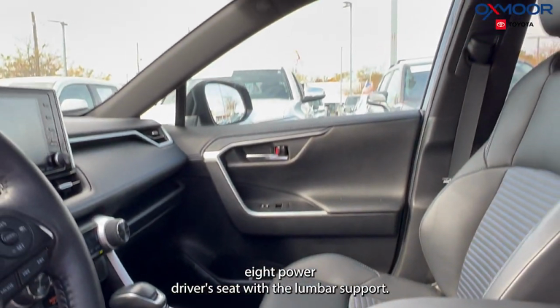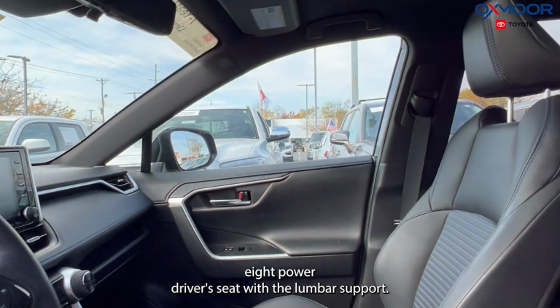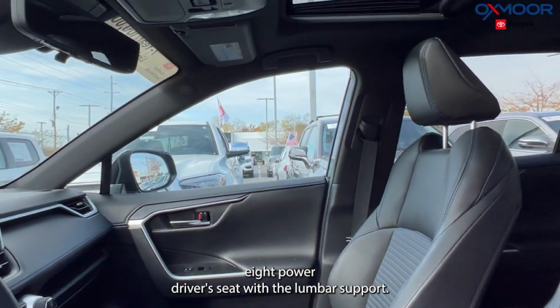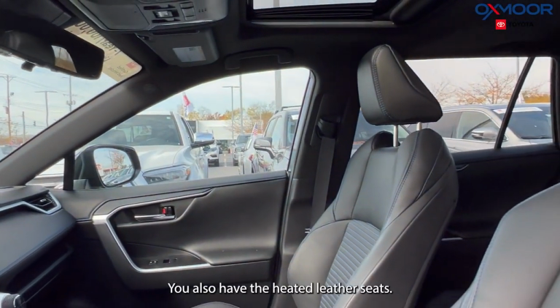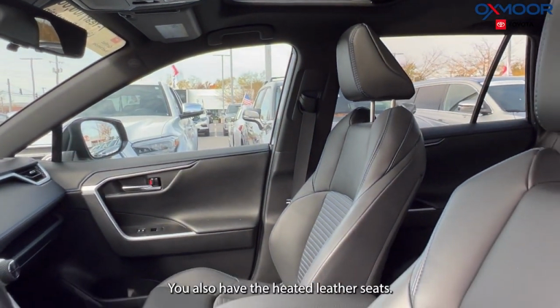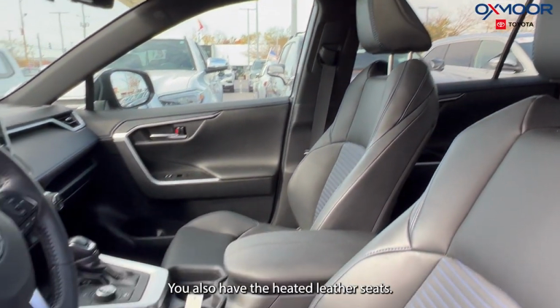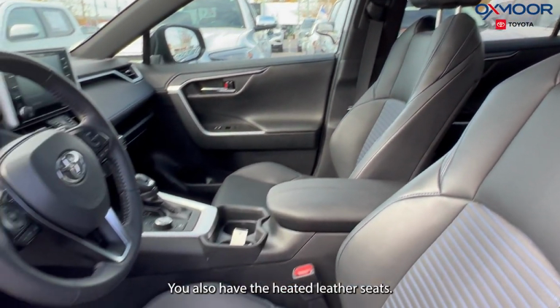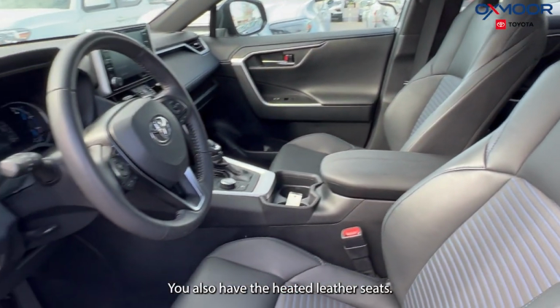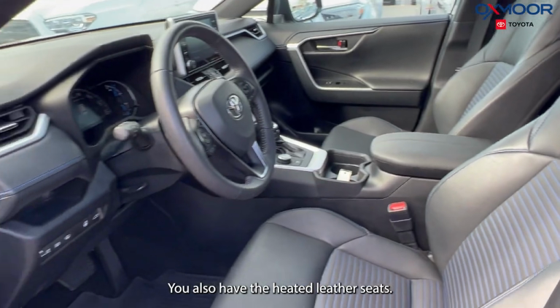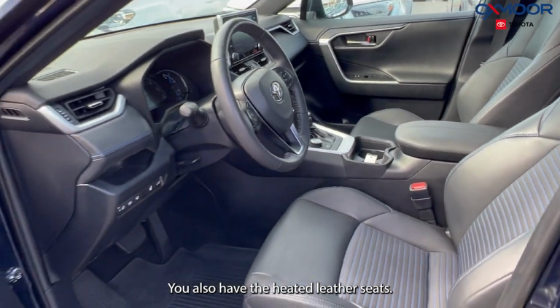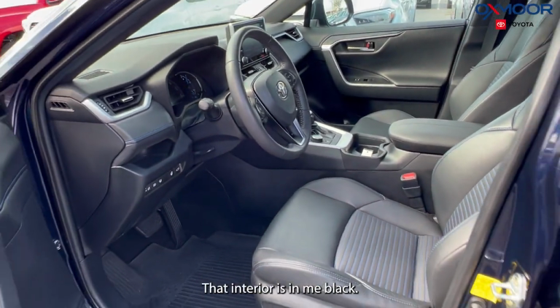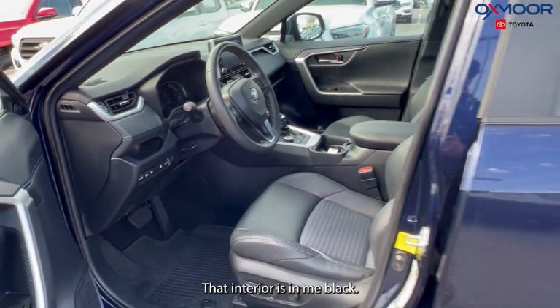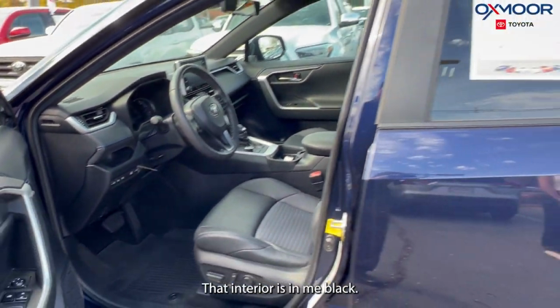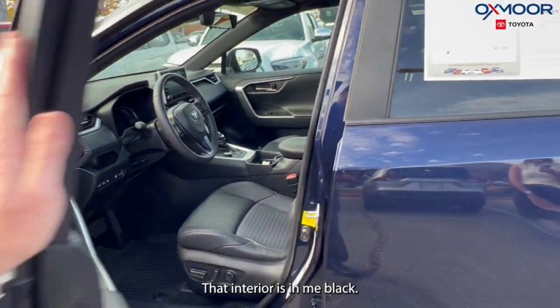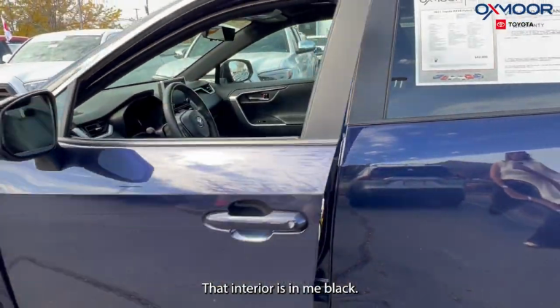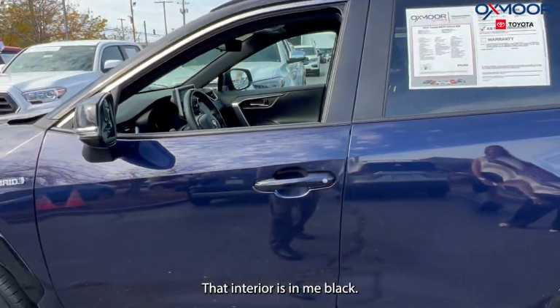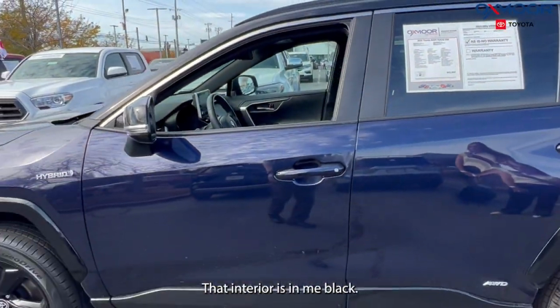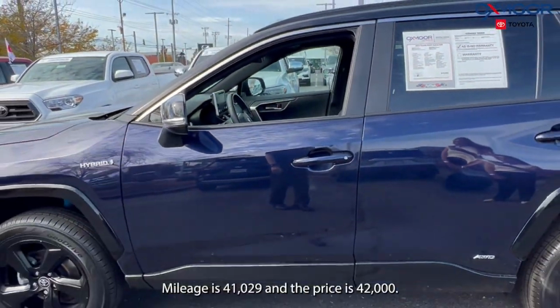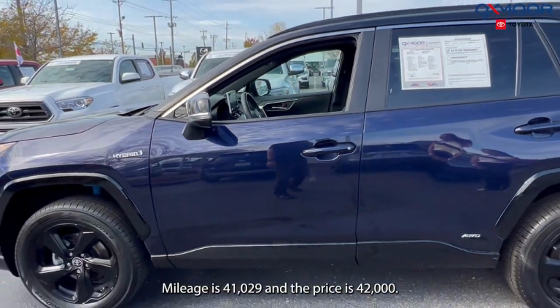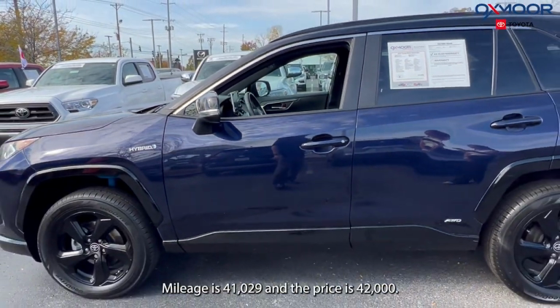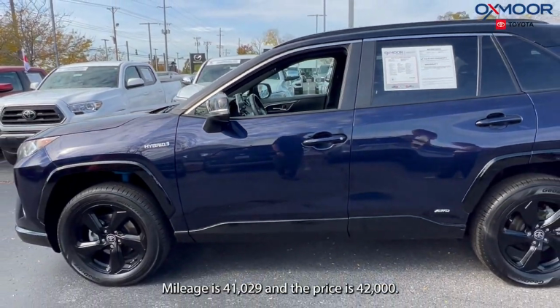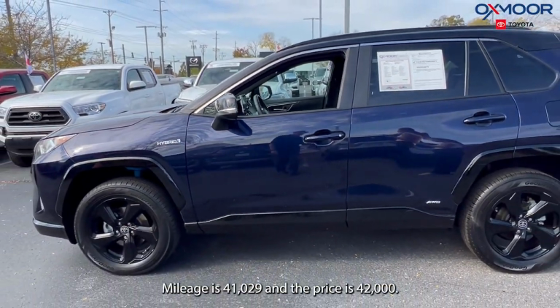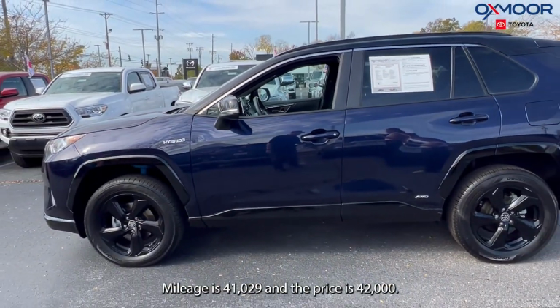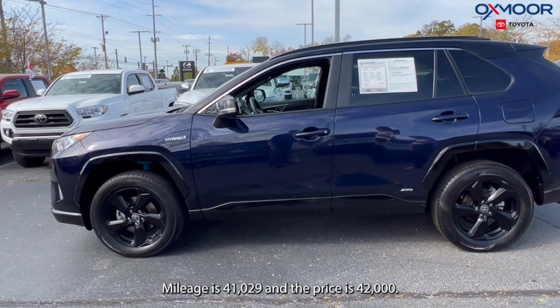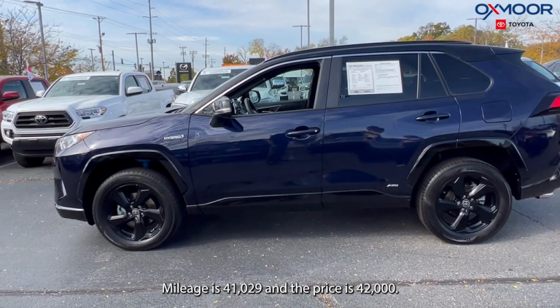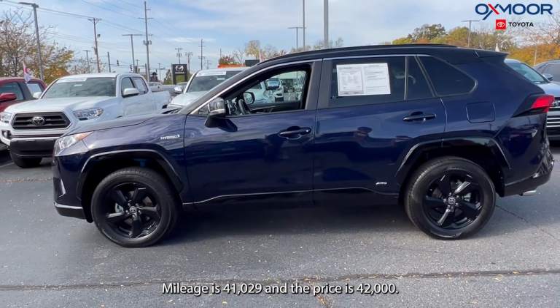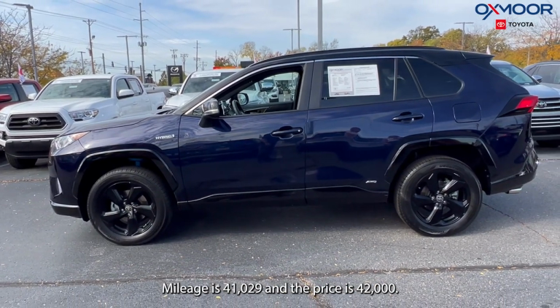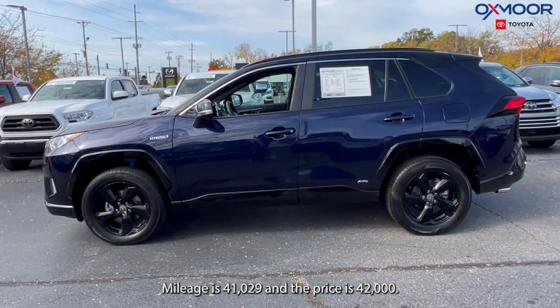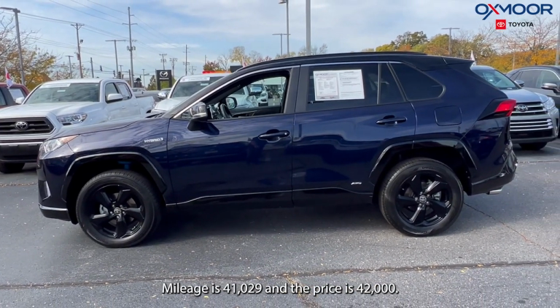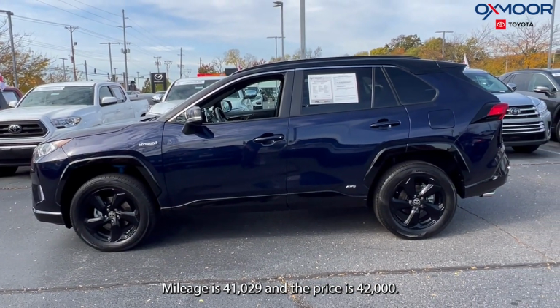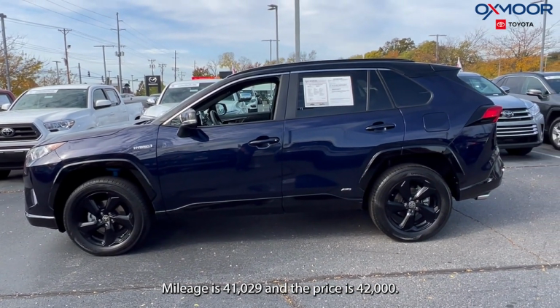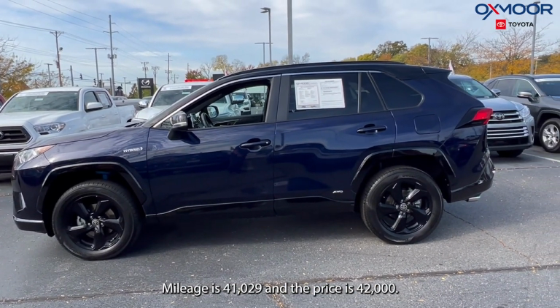lumbar support. You also have heated leather seats. The interior is in black. Mileage is 41,029 and the price is $42,000.